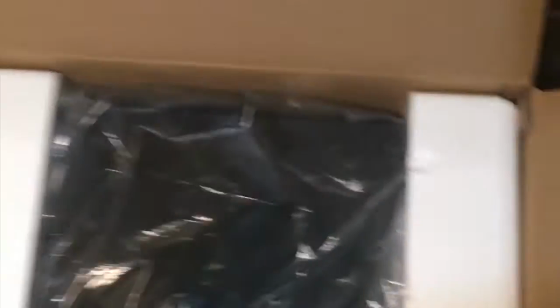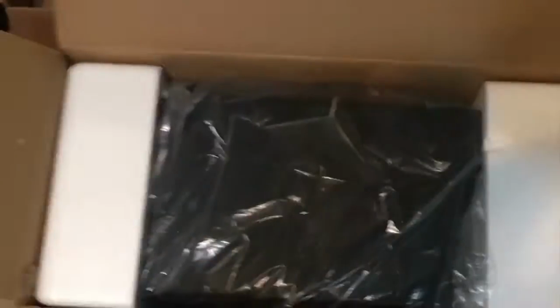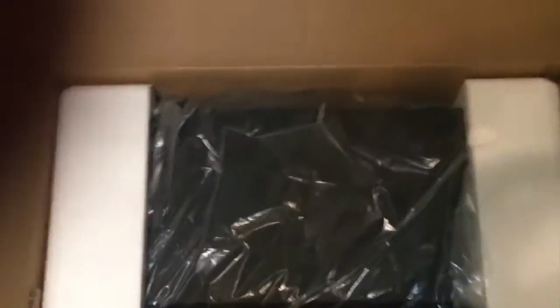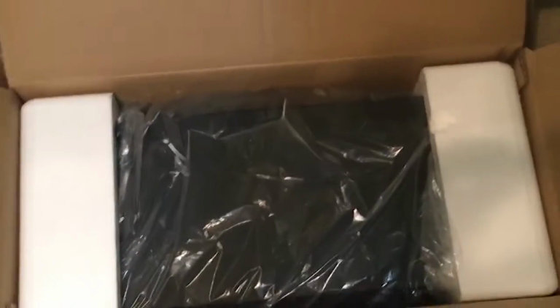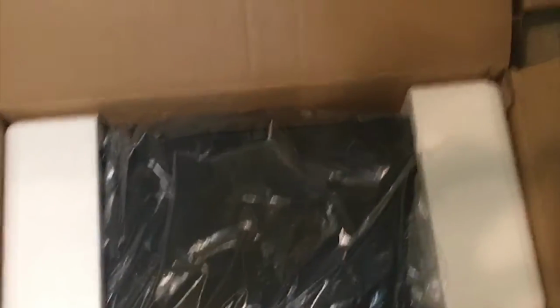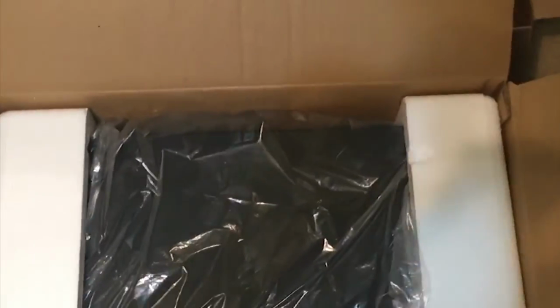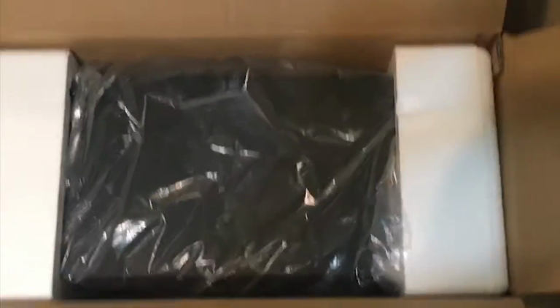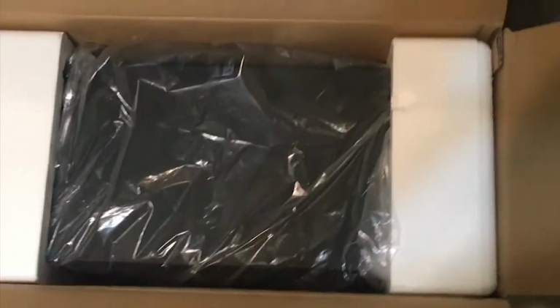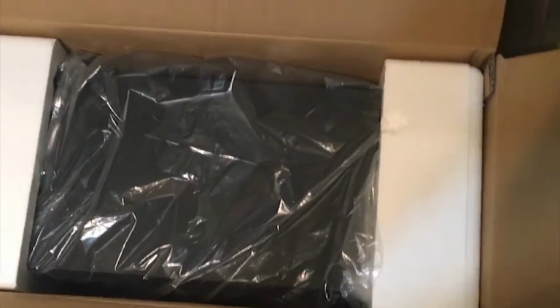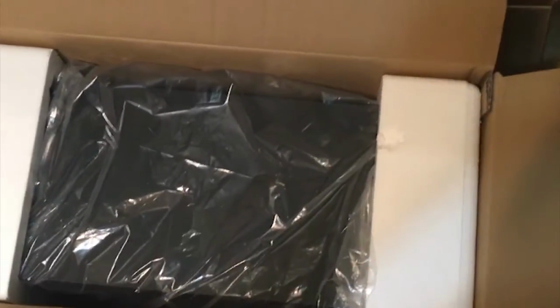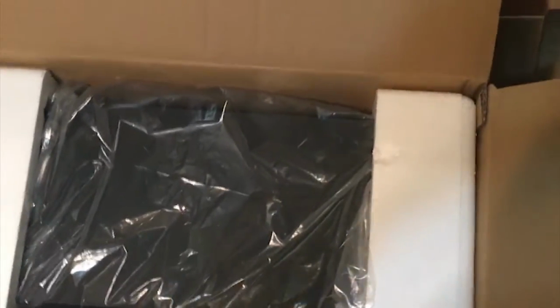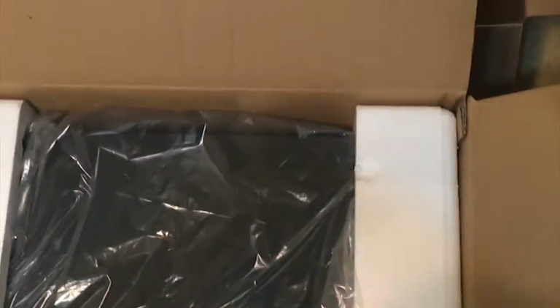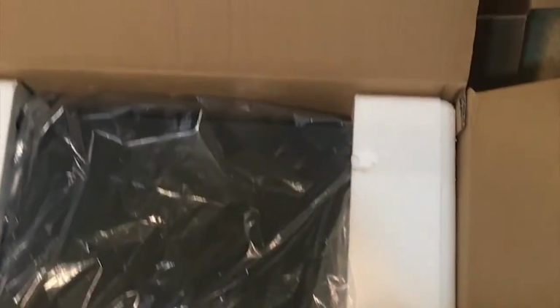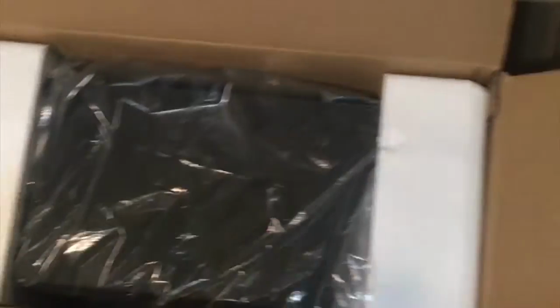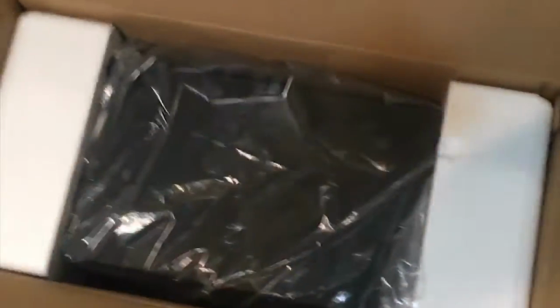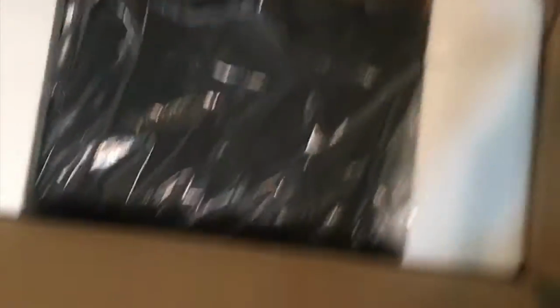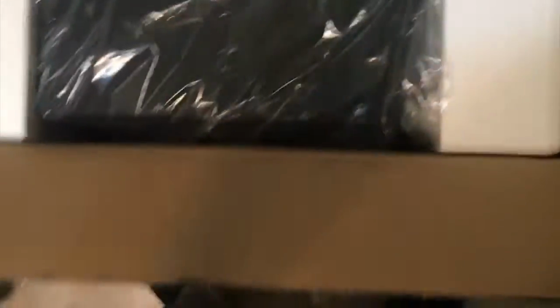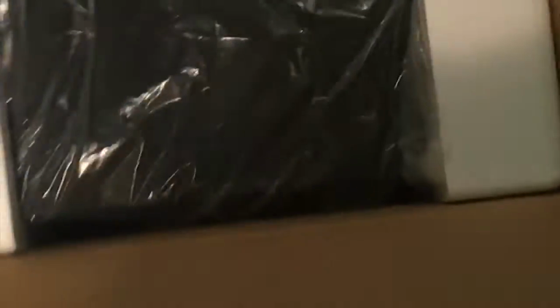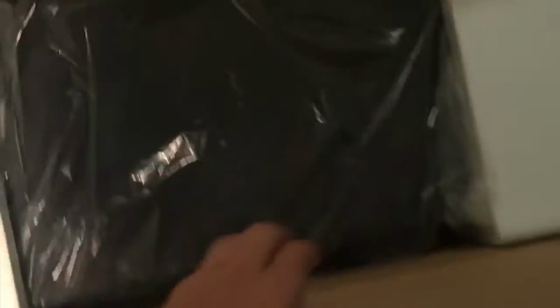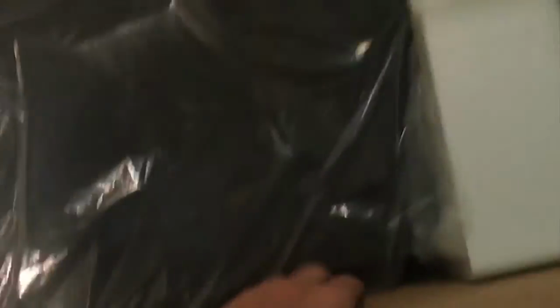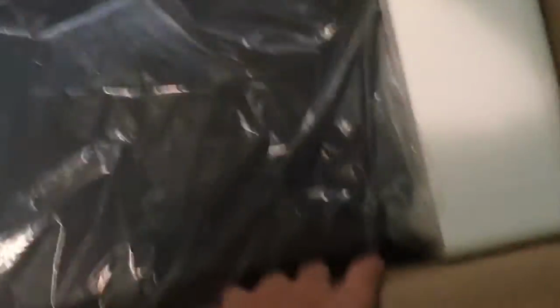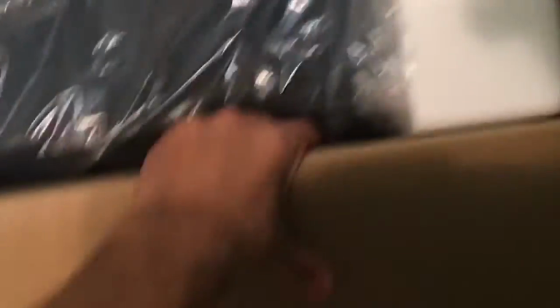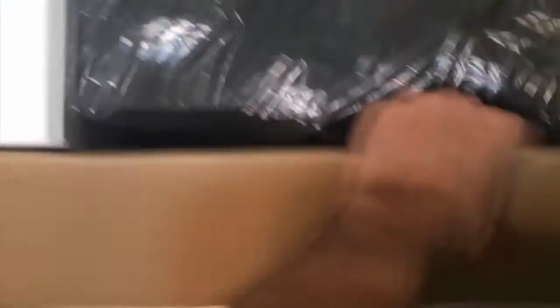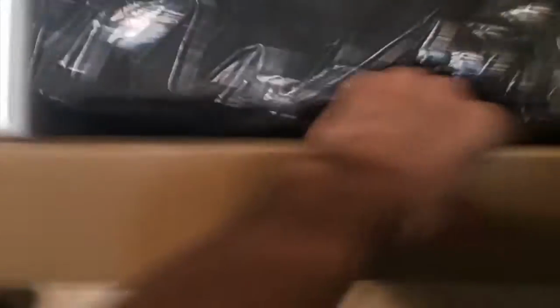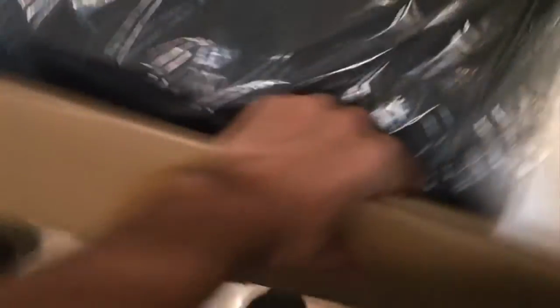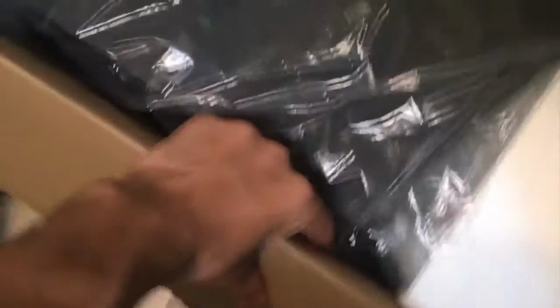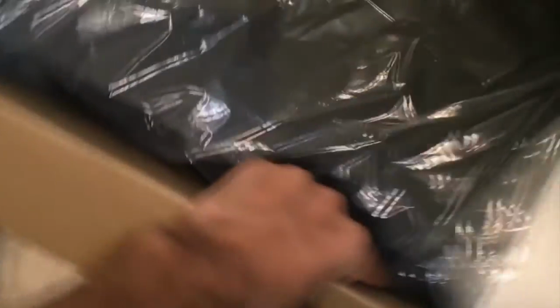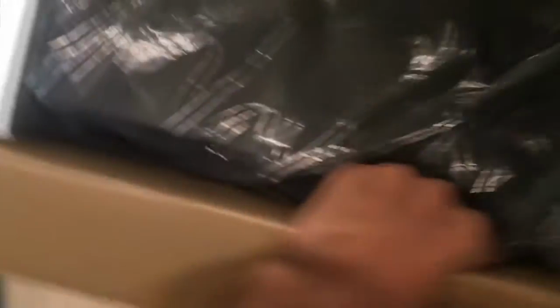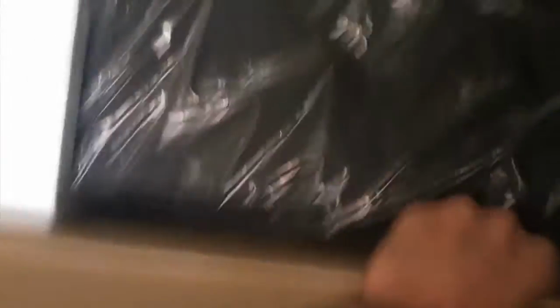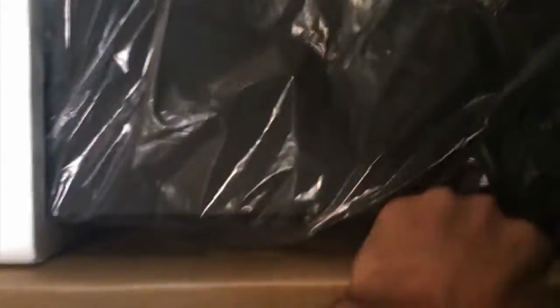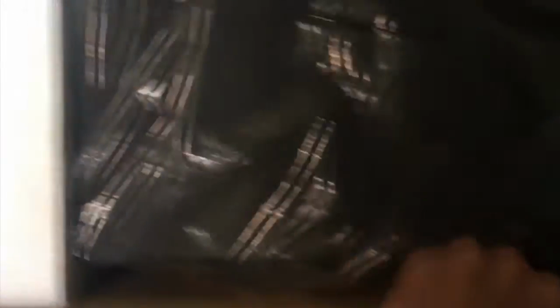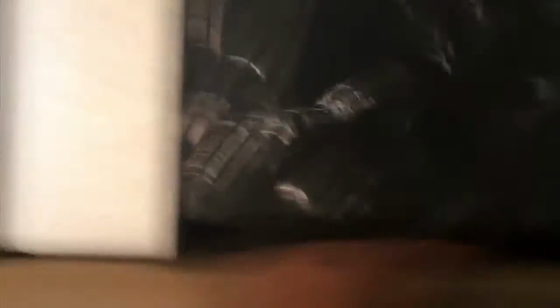There's the PC case - it's packed very nicely with styrofoam holding the whole thing in place so nothing happens to it.